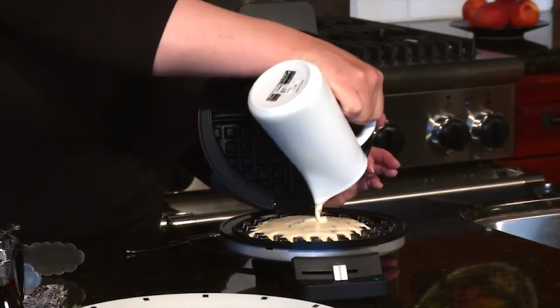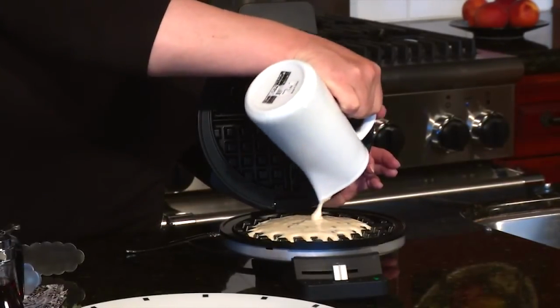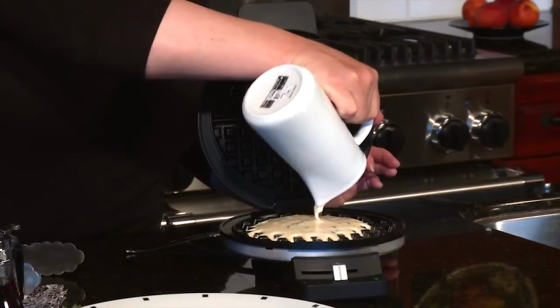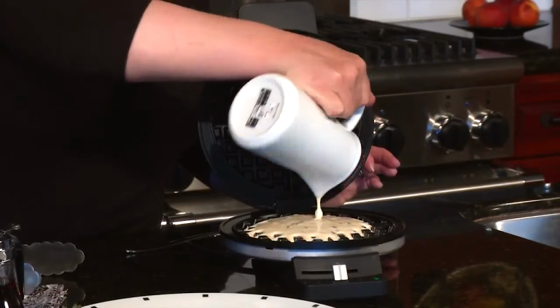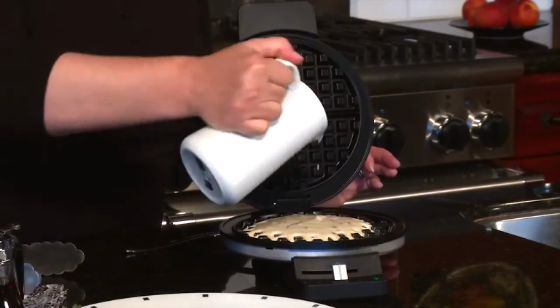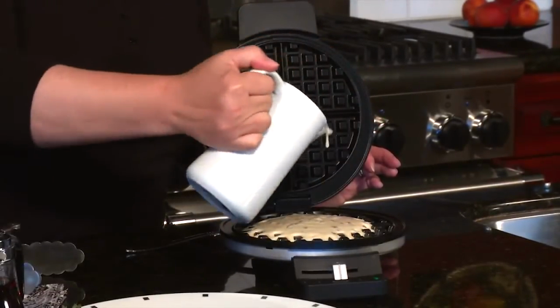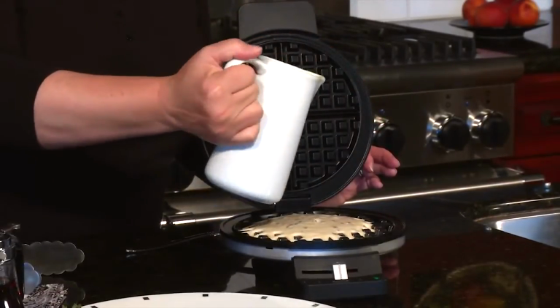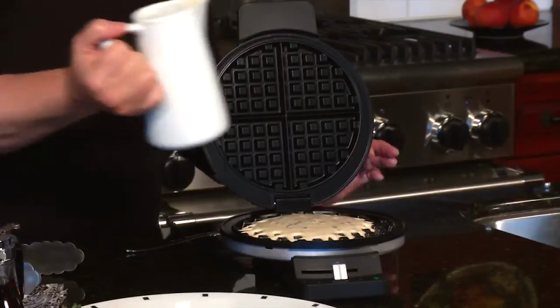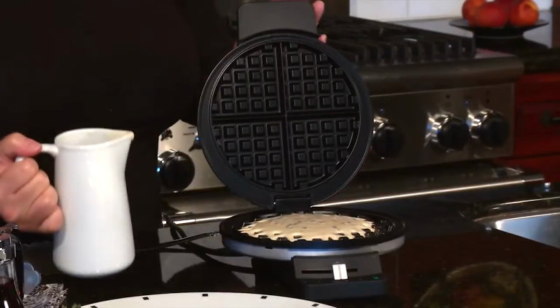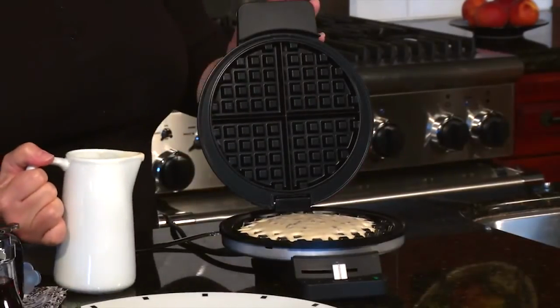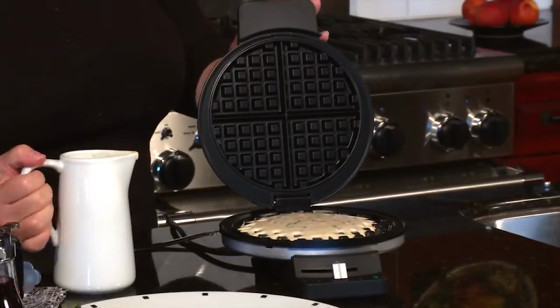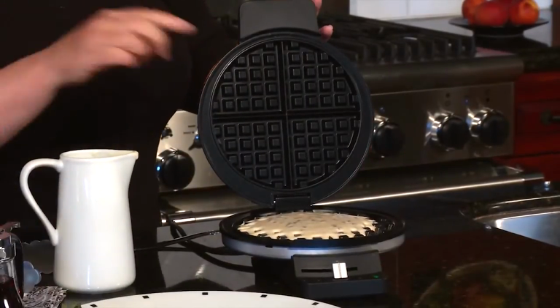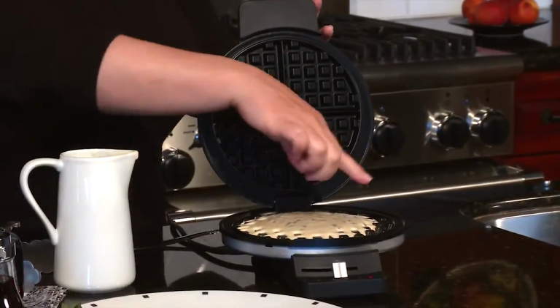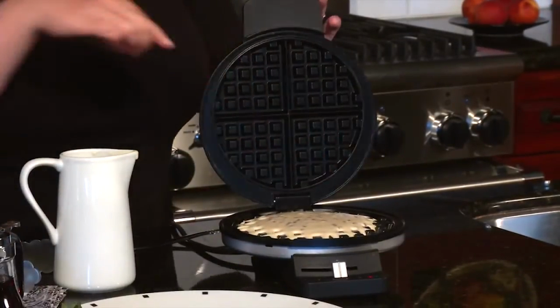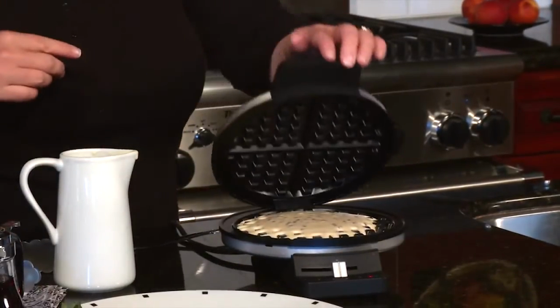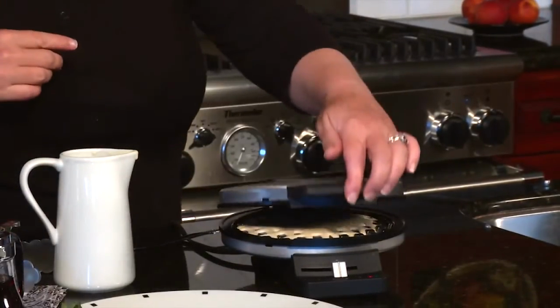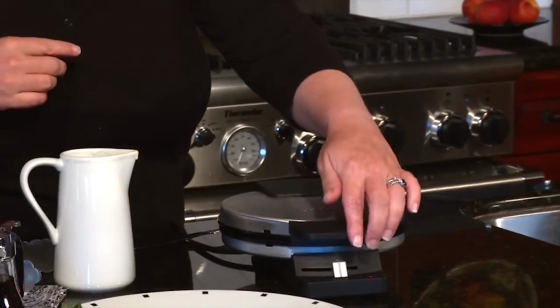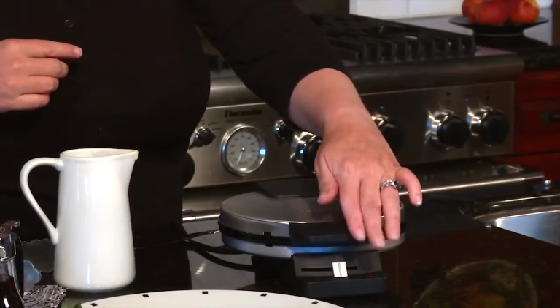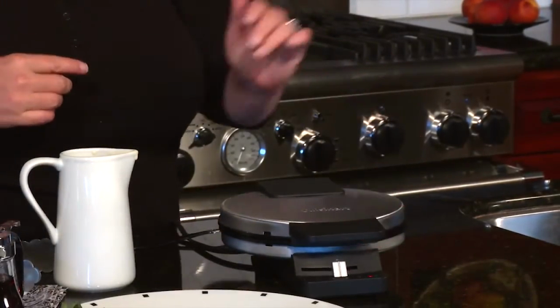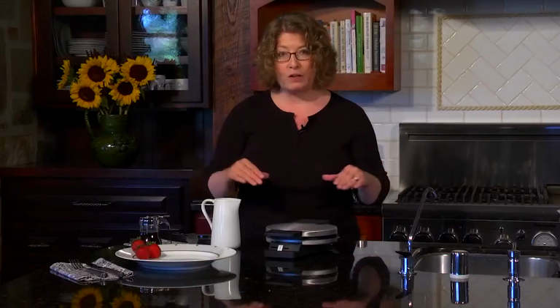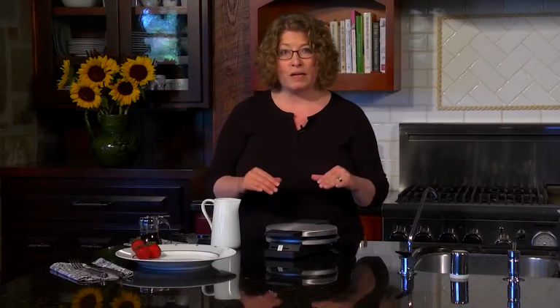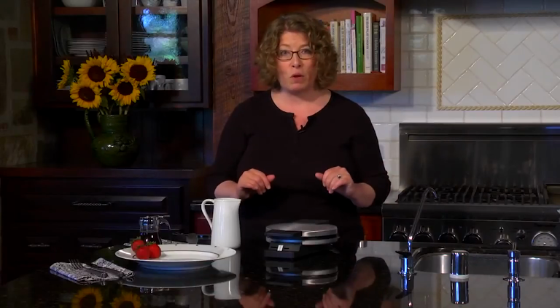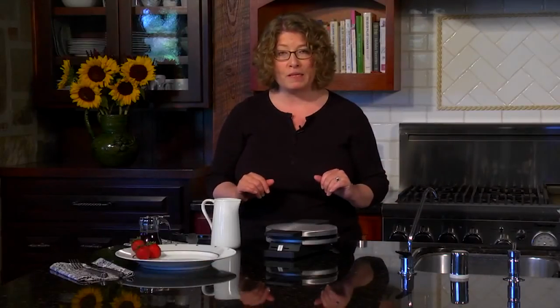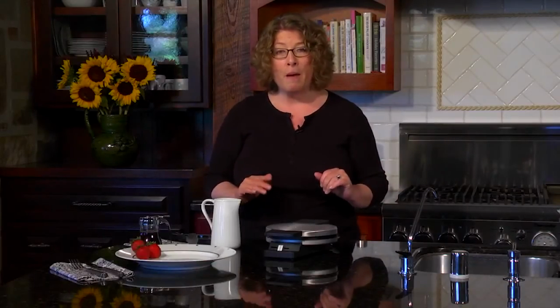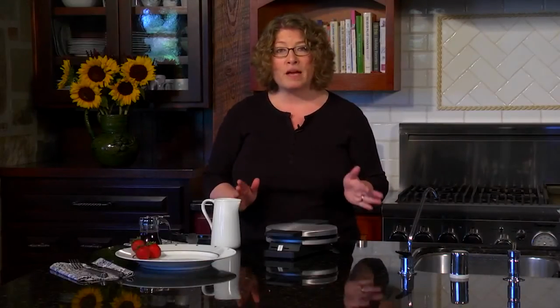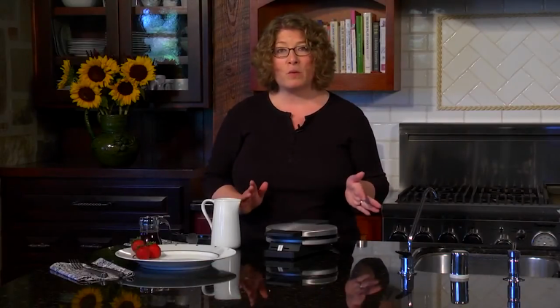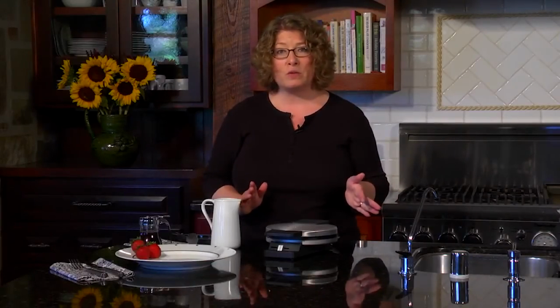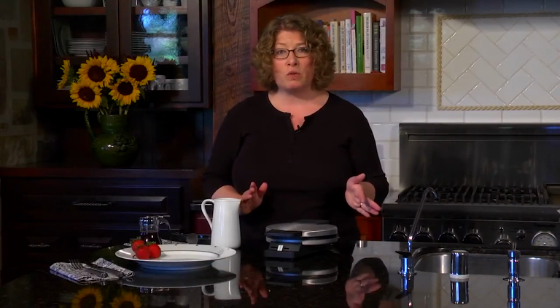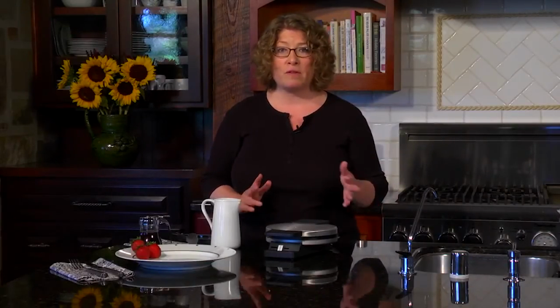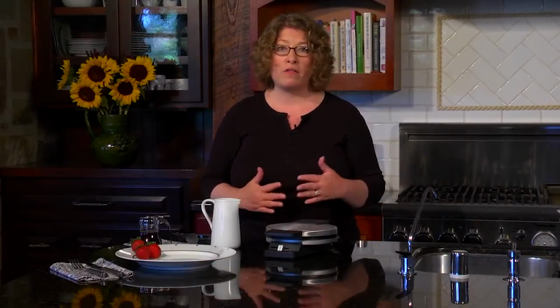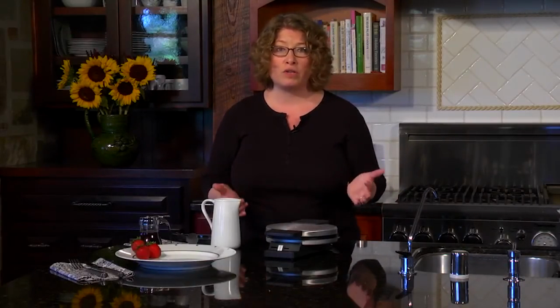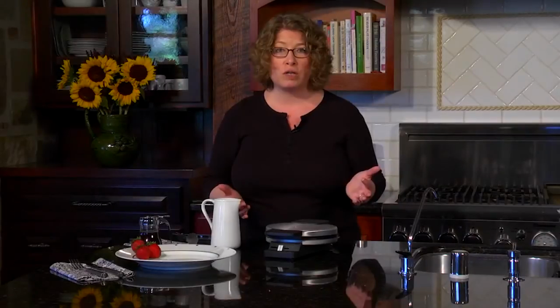Pour the batter right in the center and then we're going to close it. You'll notice it's also going to have four triangles, which you can actually cut into smaller pieces, but there's lots of great things you can do with waffles other than the traditional type.